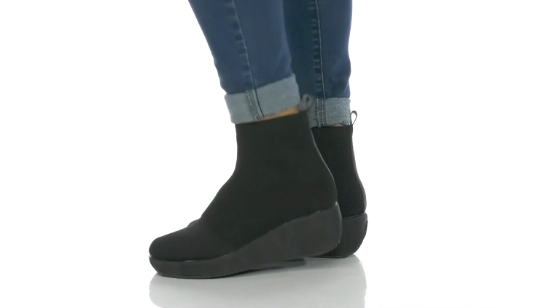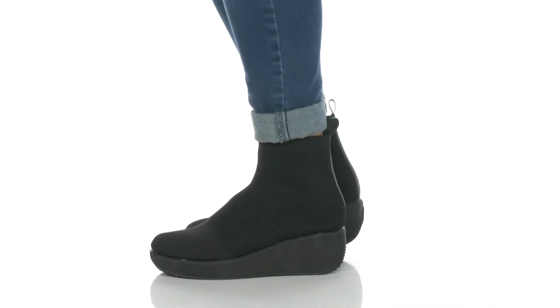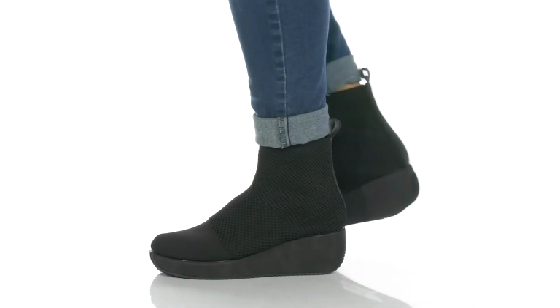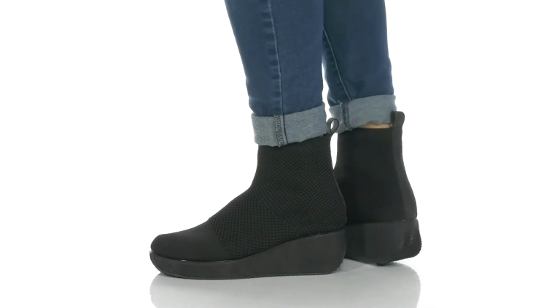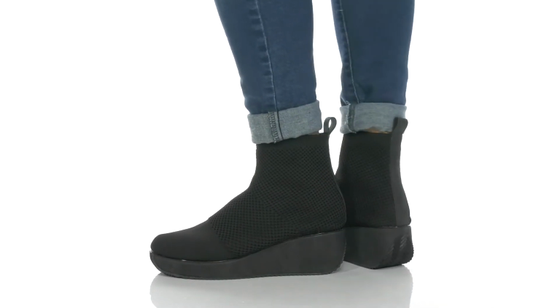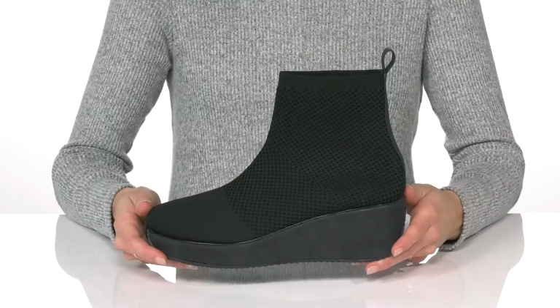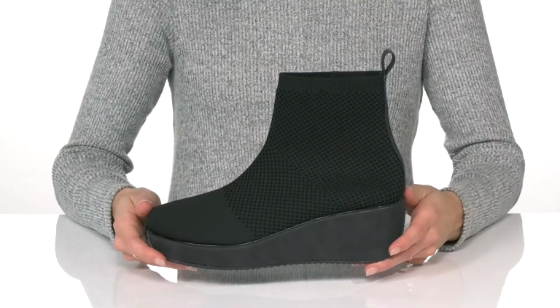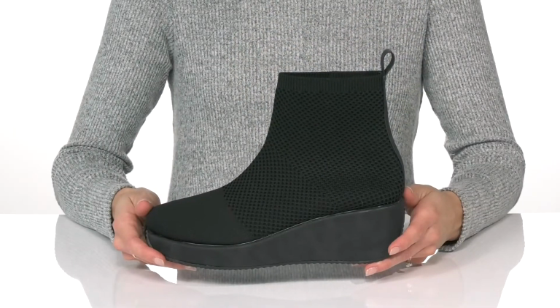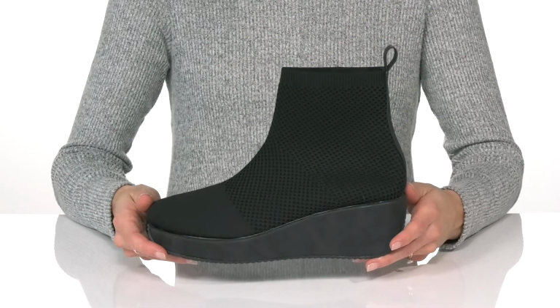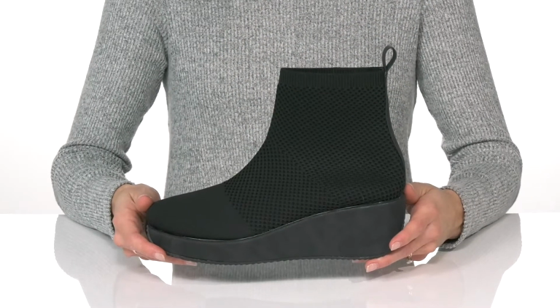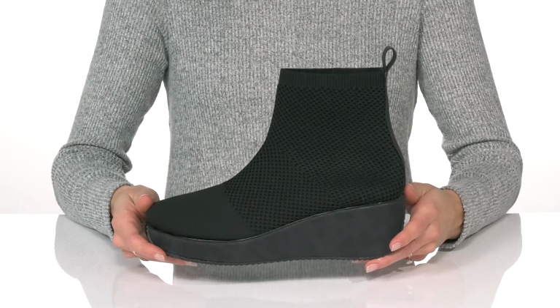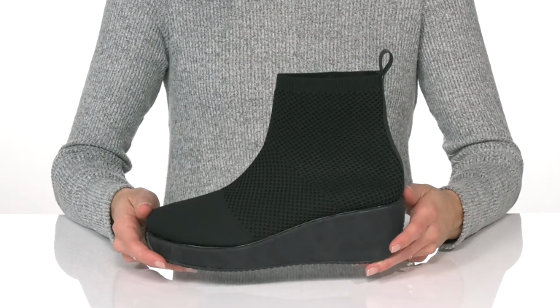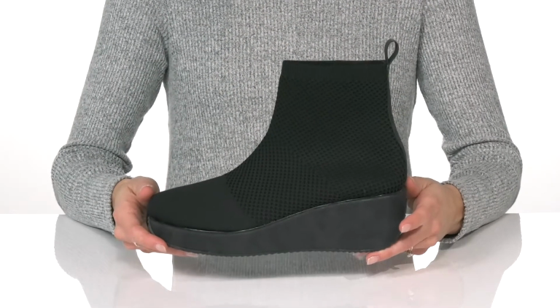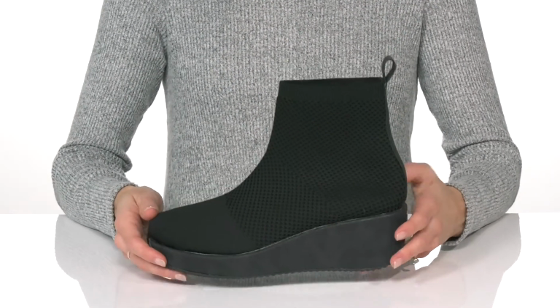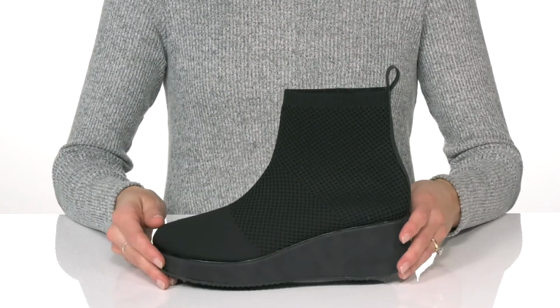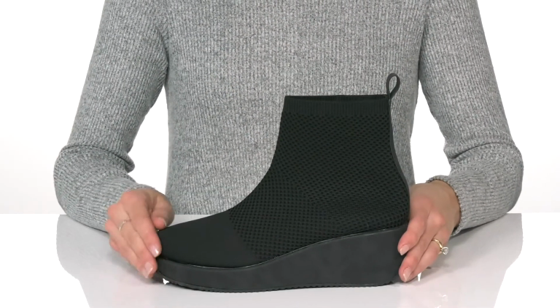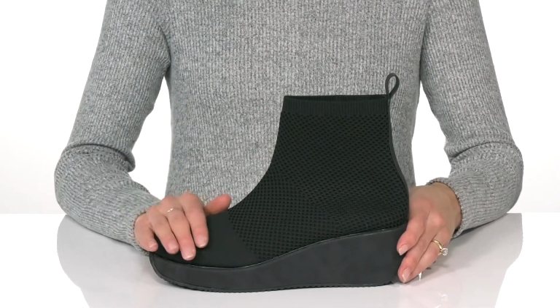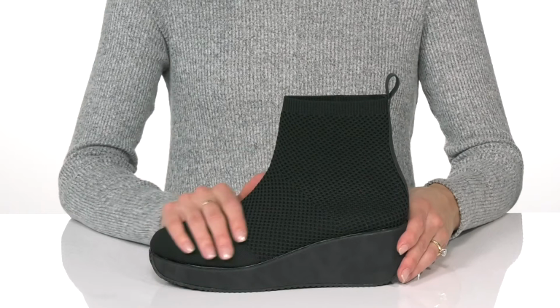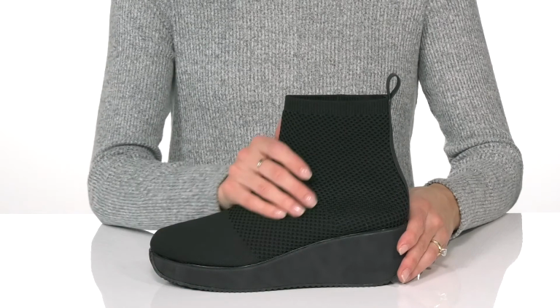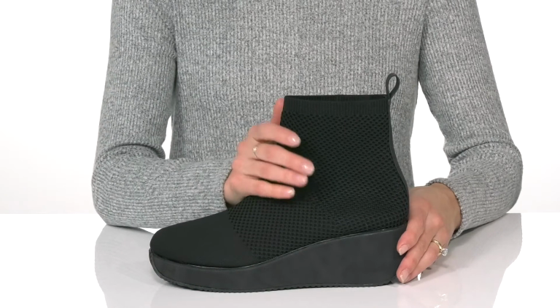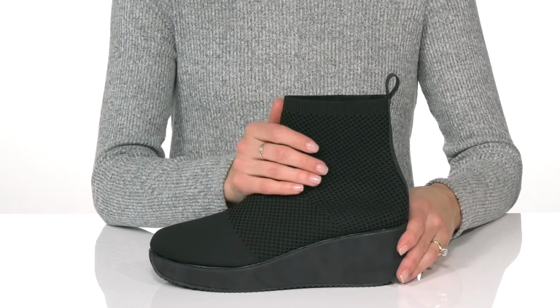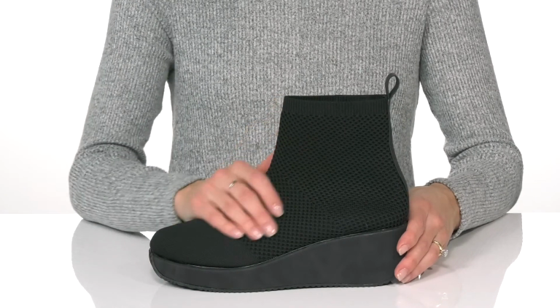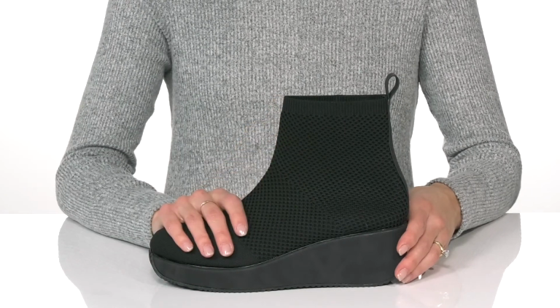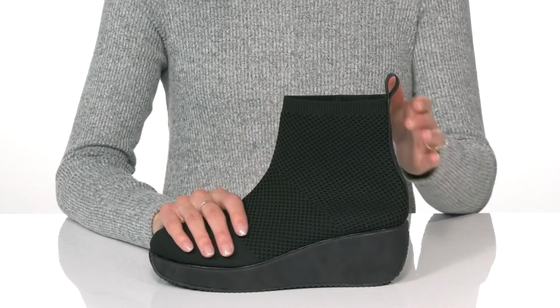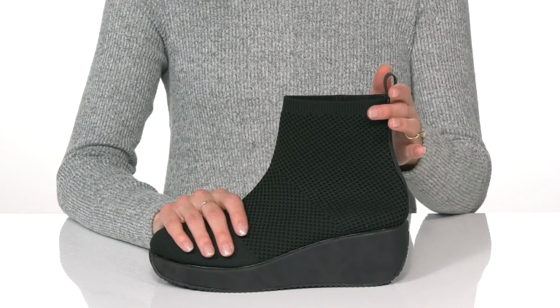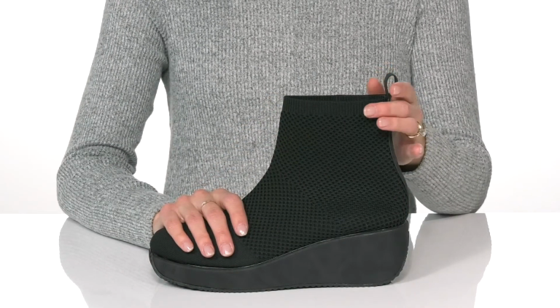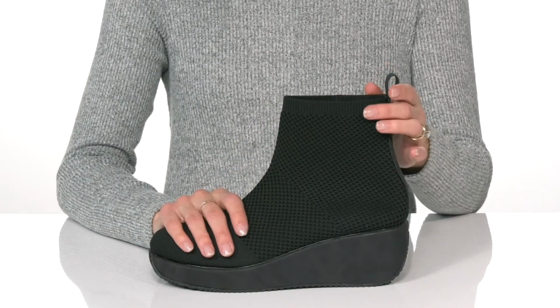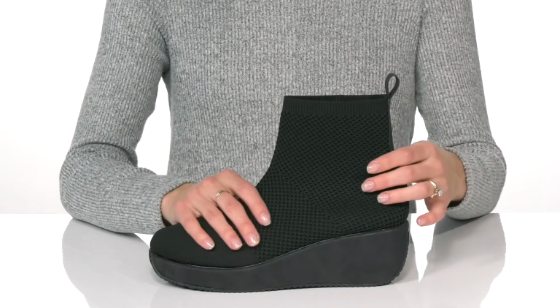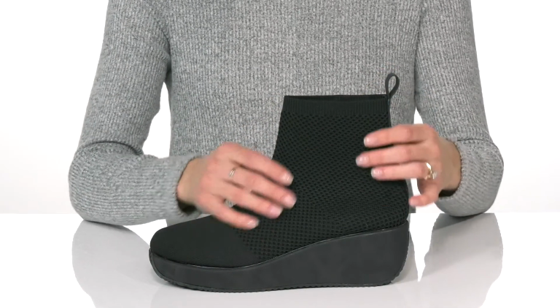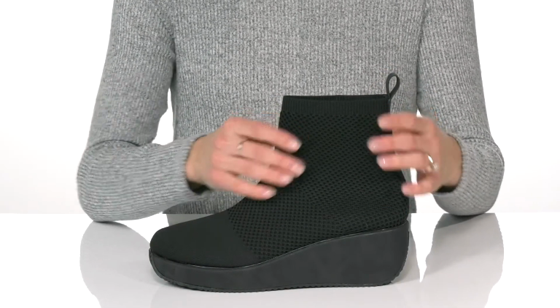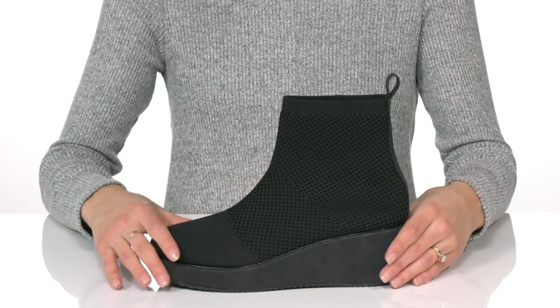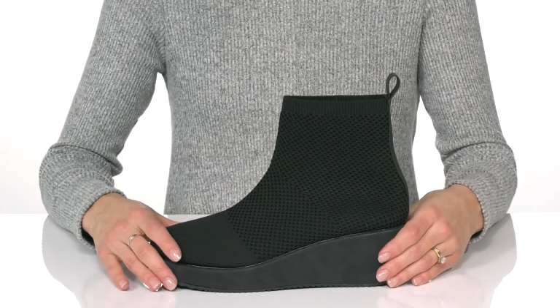Feel comfortable with every step in these wedge booties from Volatile. The textile upper will help you feel comfortable with that sock-like fit, and there's a pull-tap at the back that will assist with hassle-free entry.